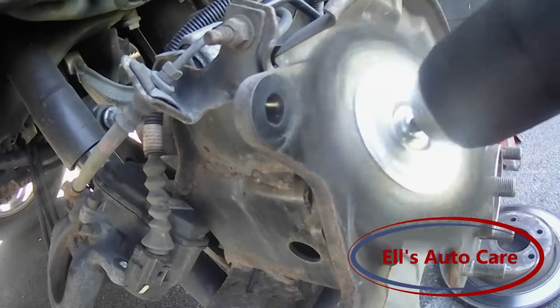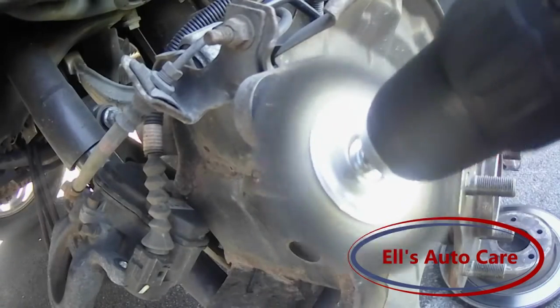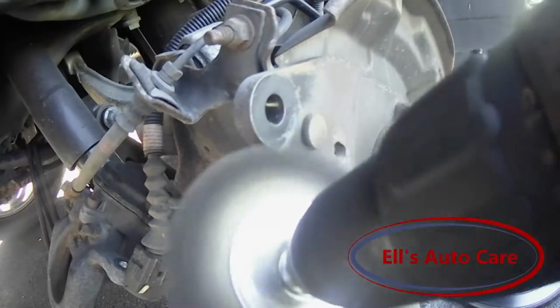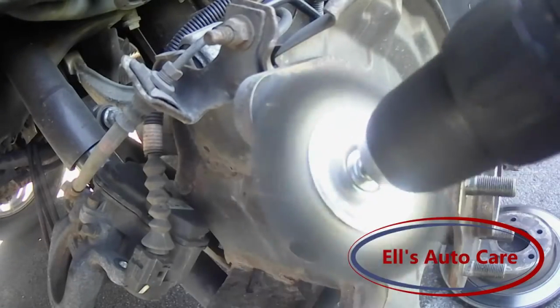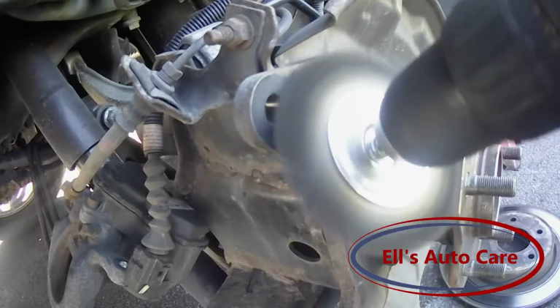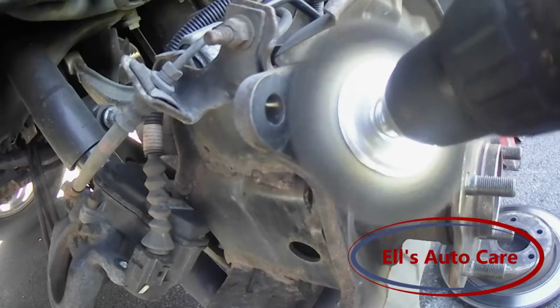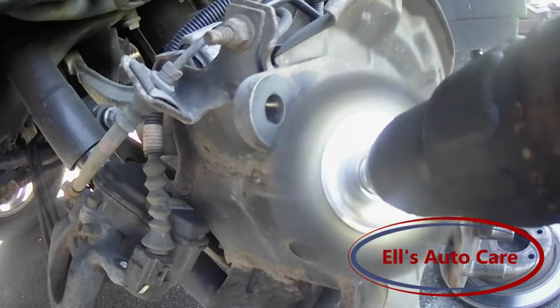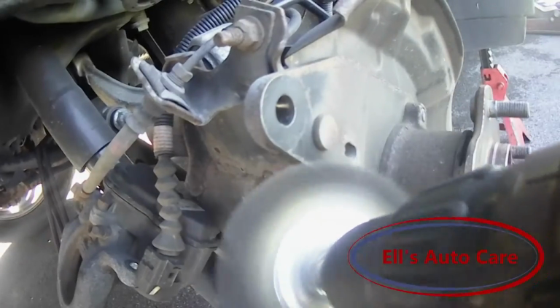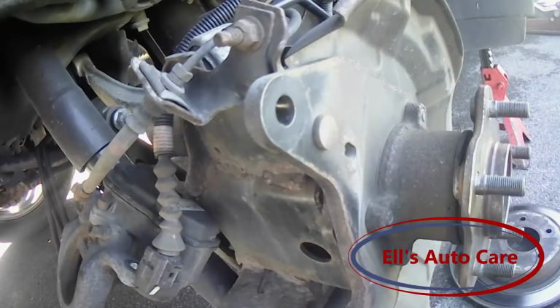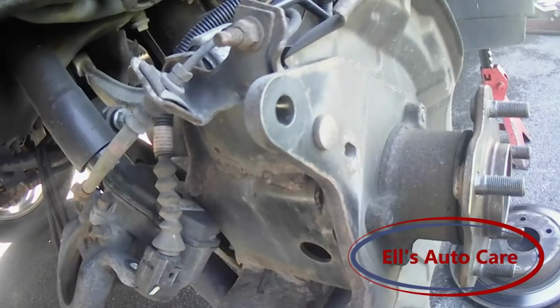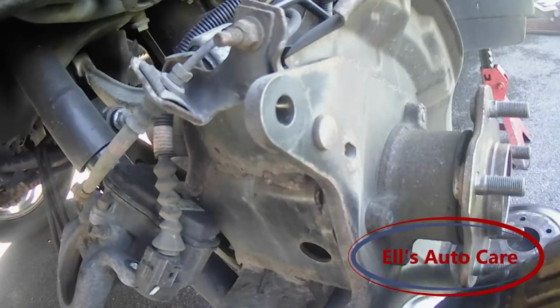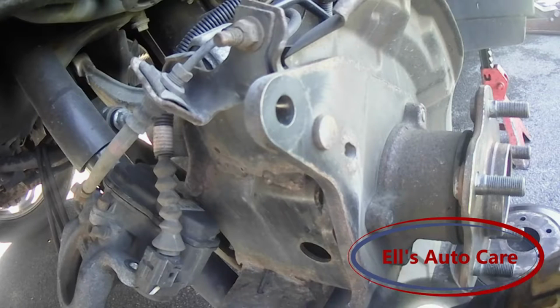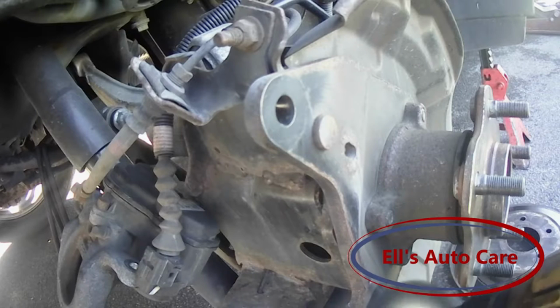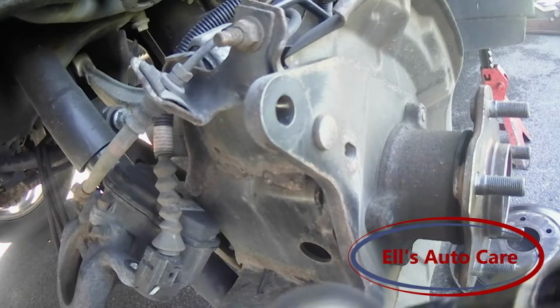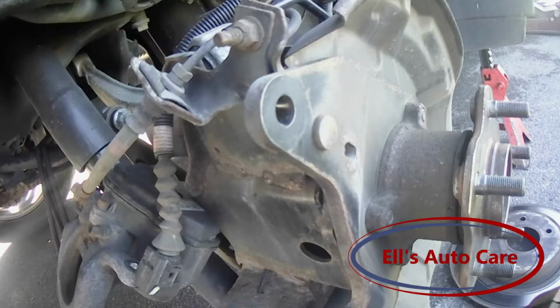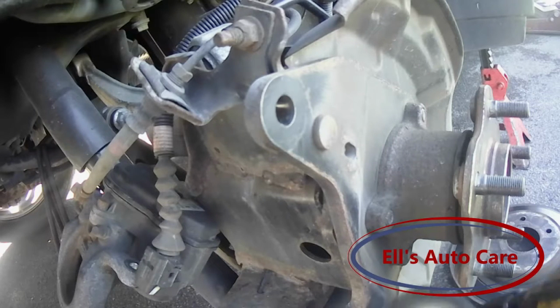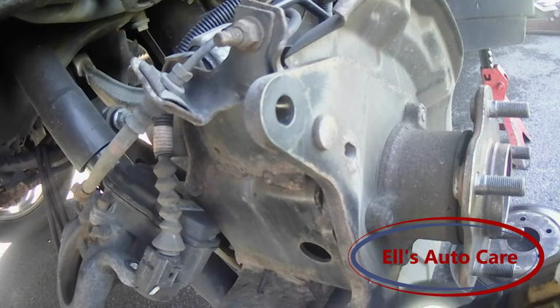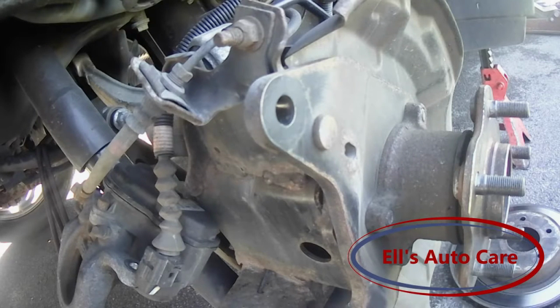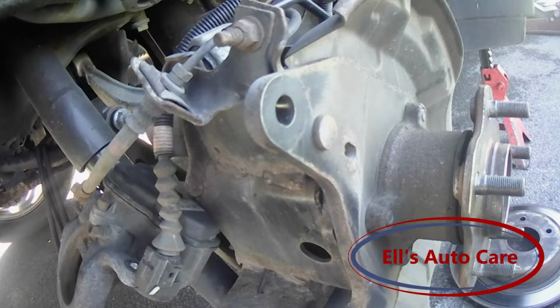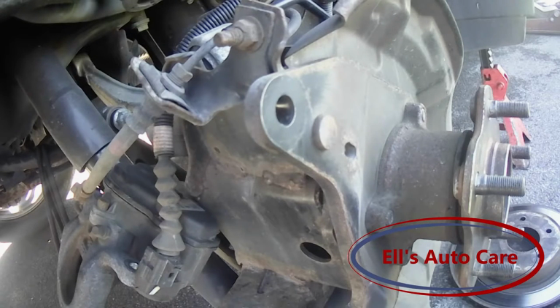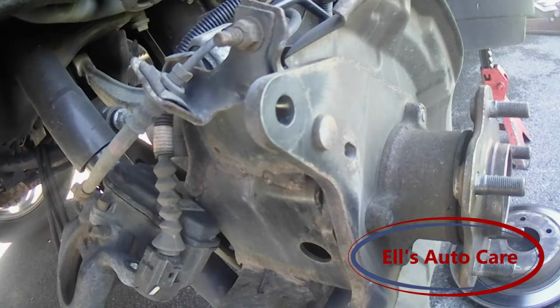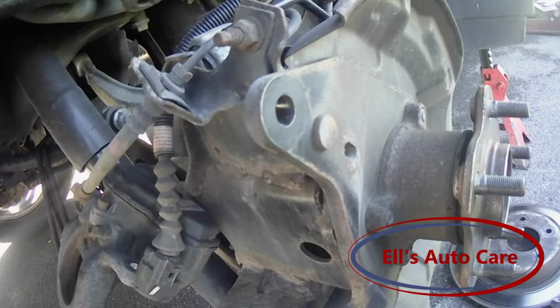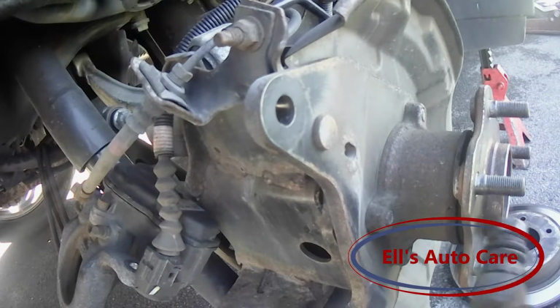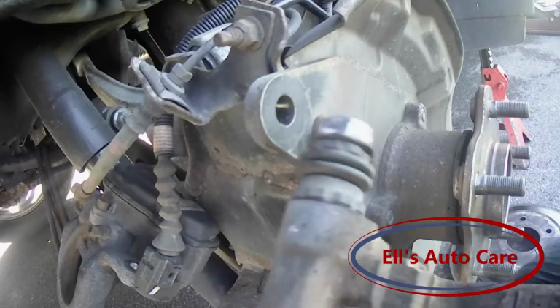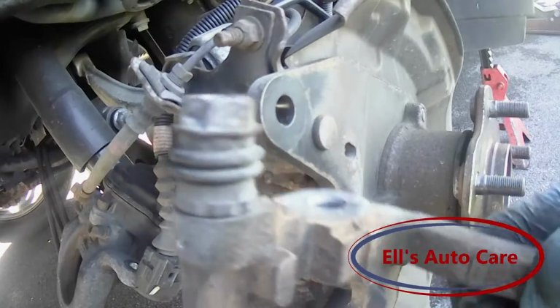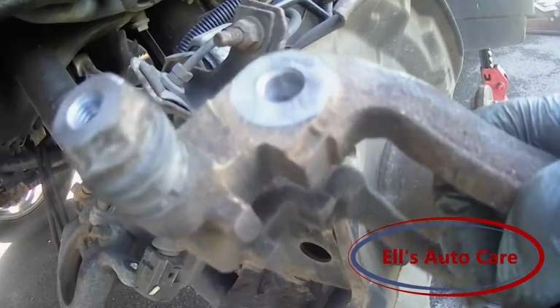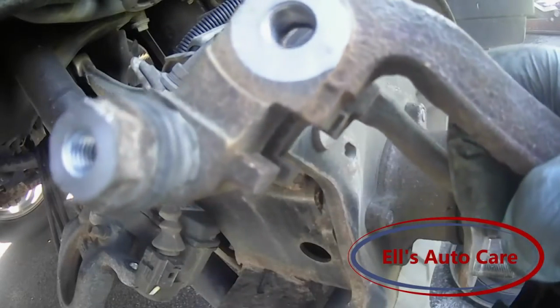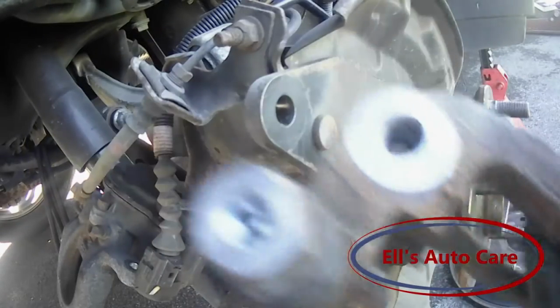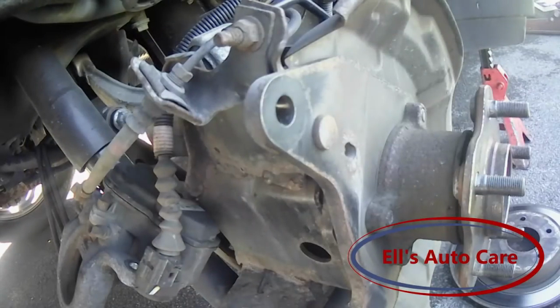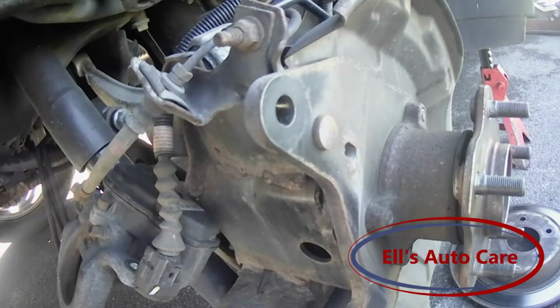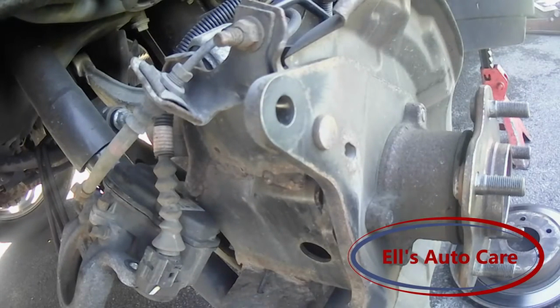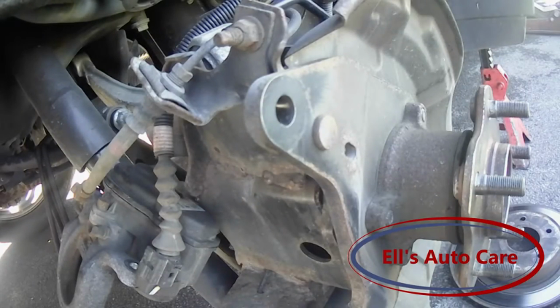Don't forget the mating points as well. We've done the carrier up too as you can see. So now let's reassemble everything.